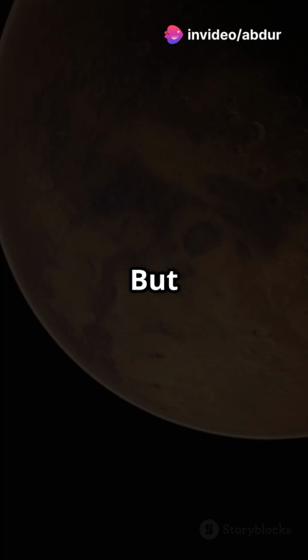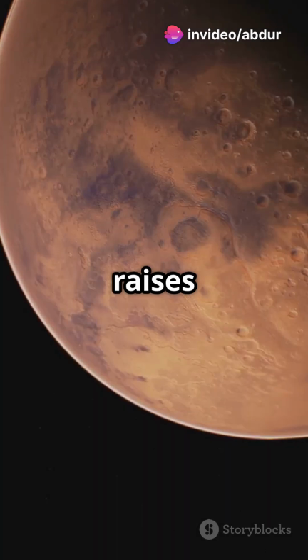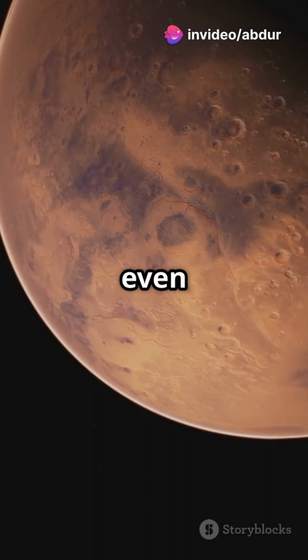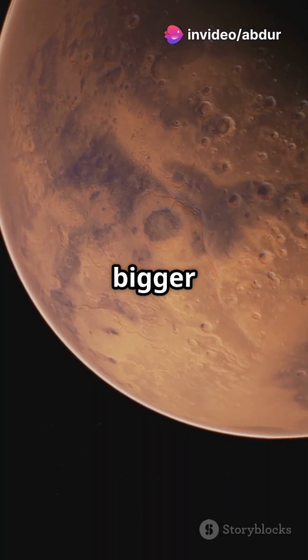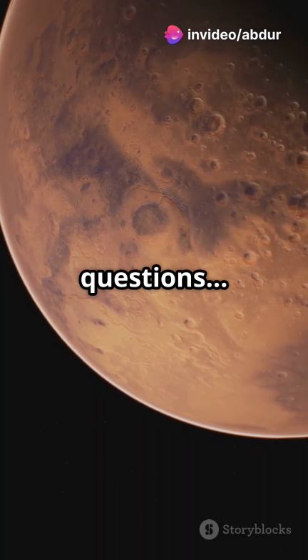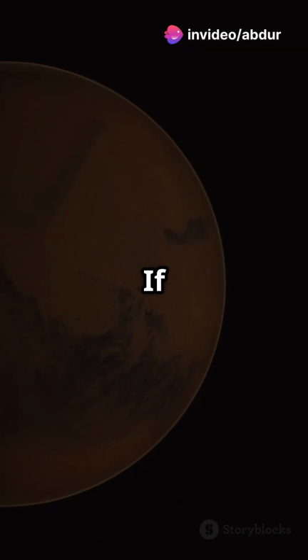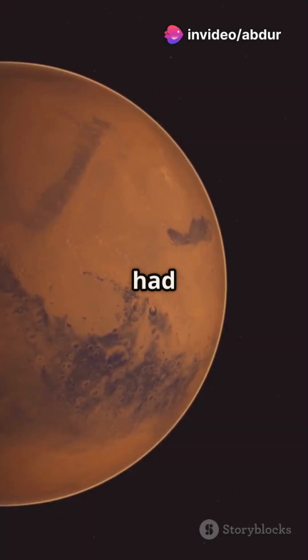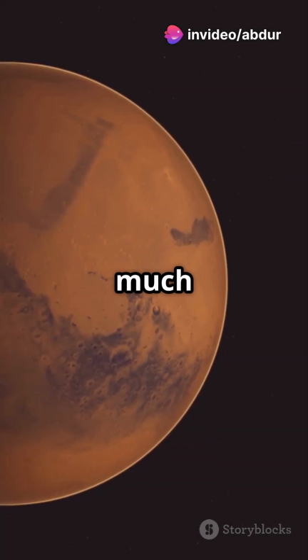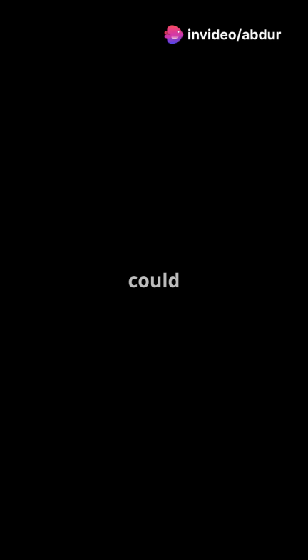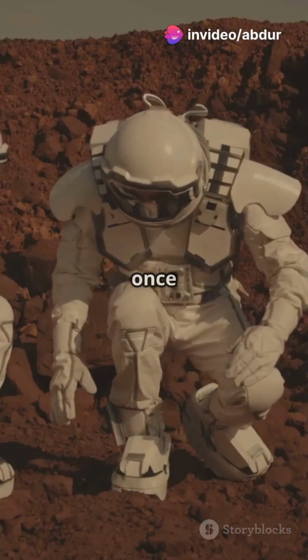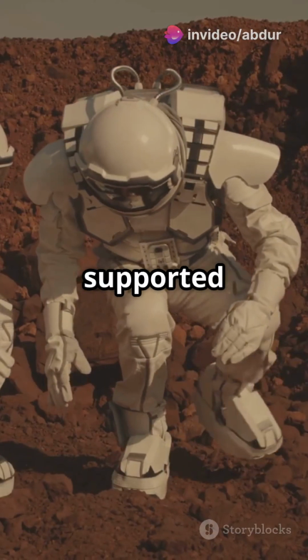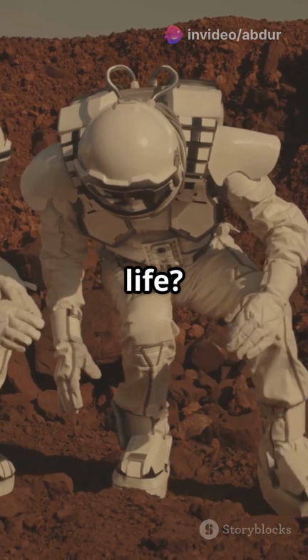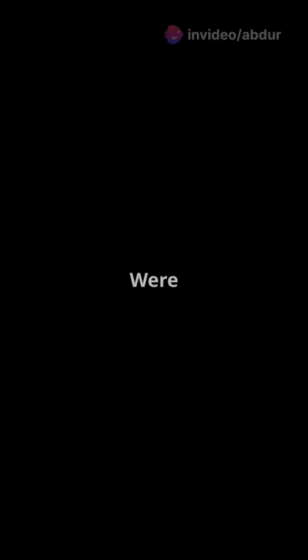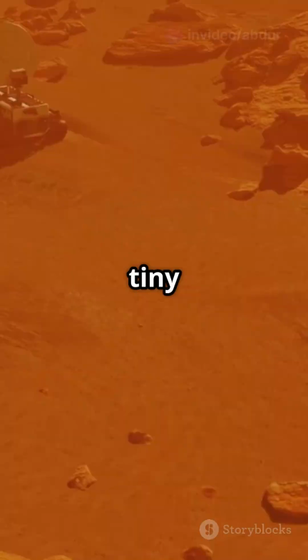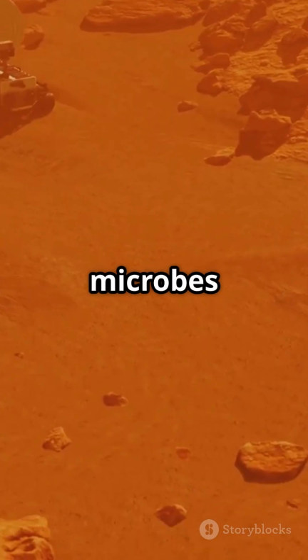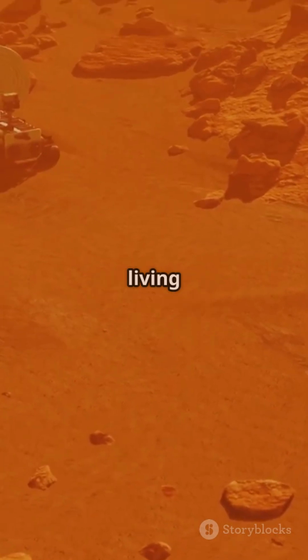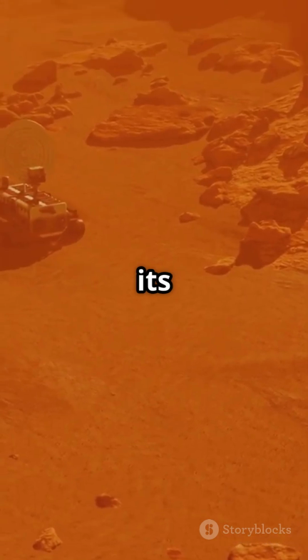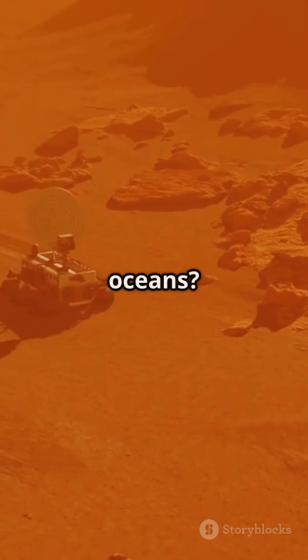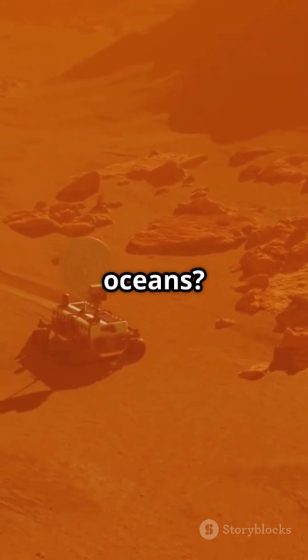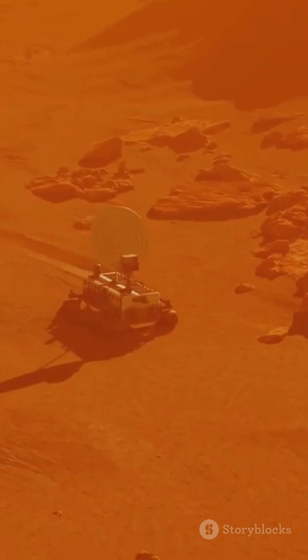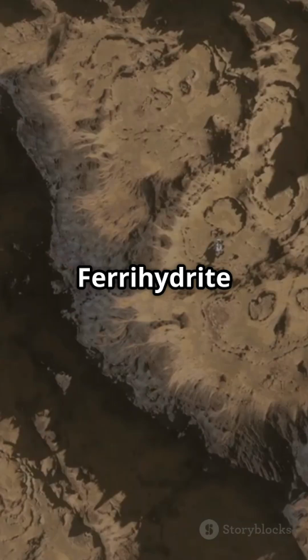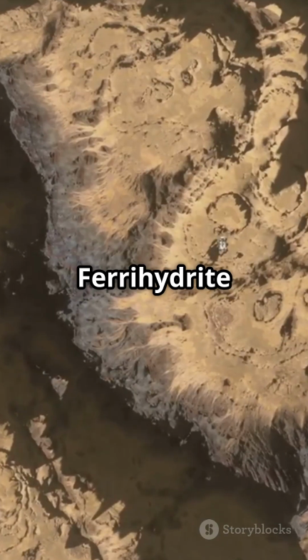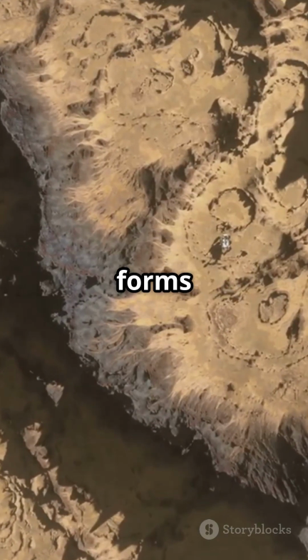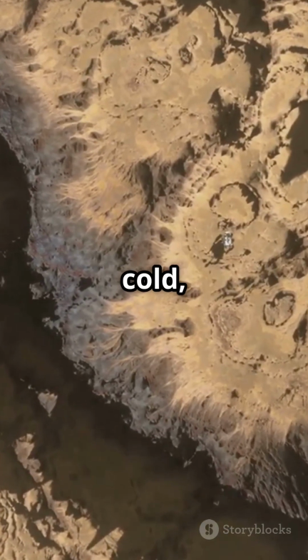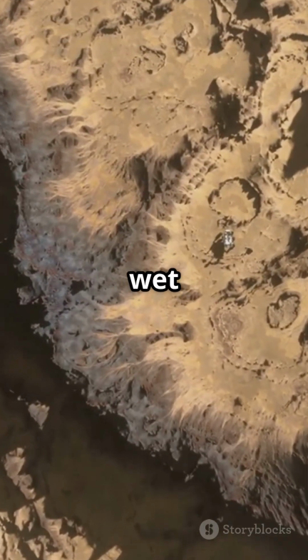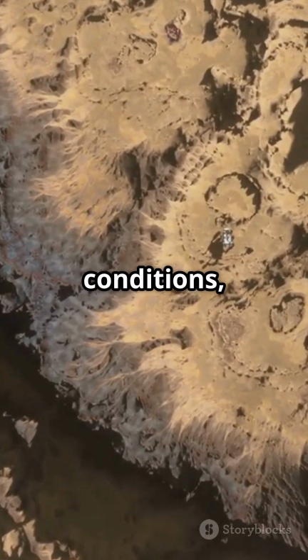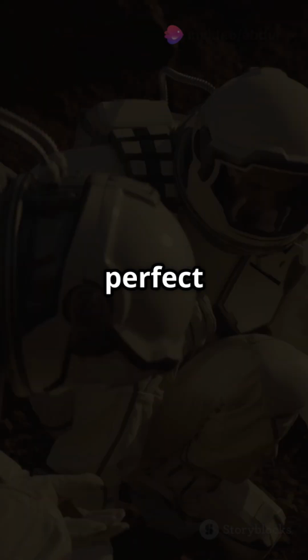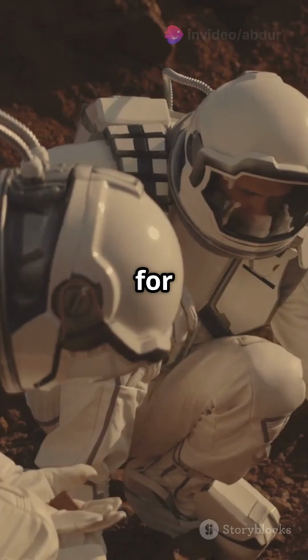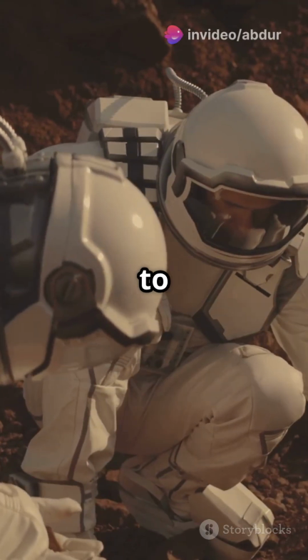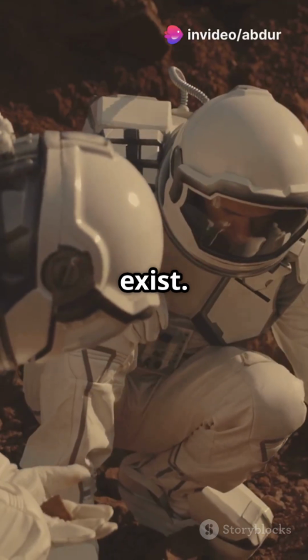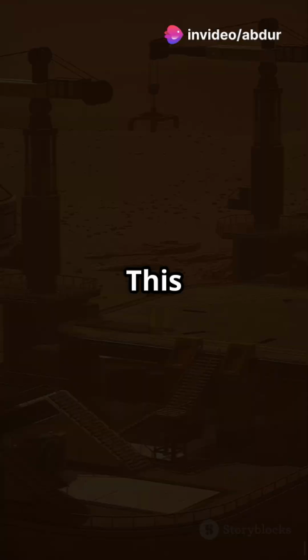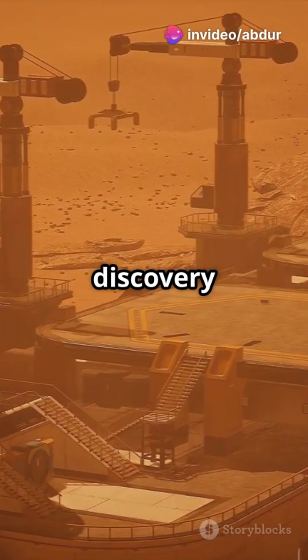But this raises even bigger questions. If Mars had so much water, could it have once supported life? Were there tiny microbes living in its ancient oceans? Ferrihydrate forms in cold, wet conditions — perfect for life to exist. This discovery means Mars may have been habitable for a longer time than we previously thought.